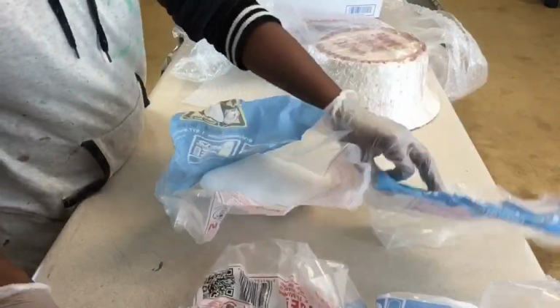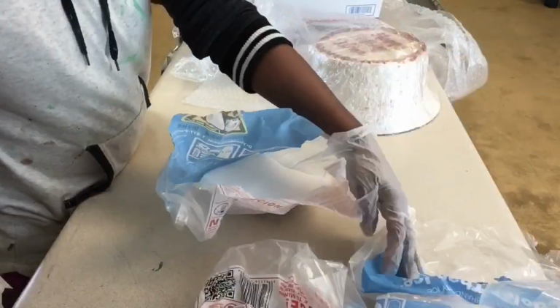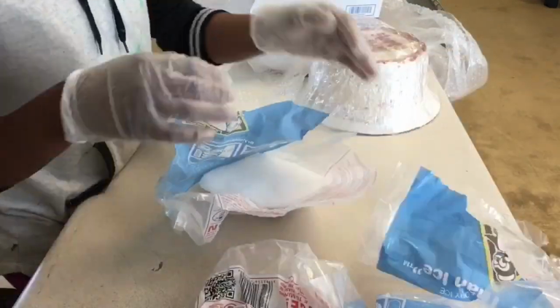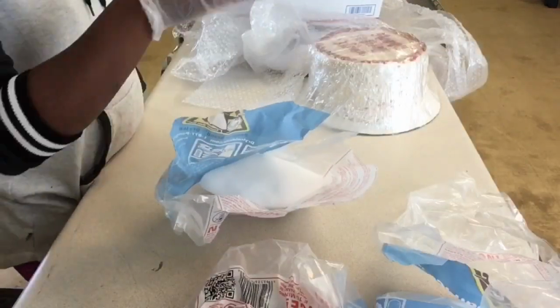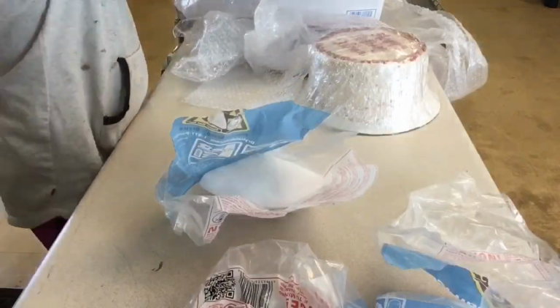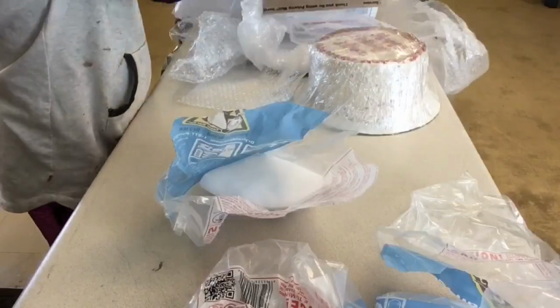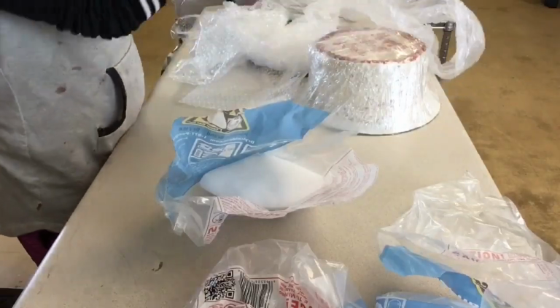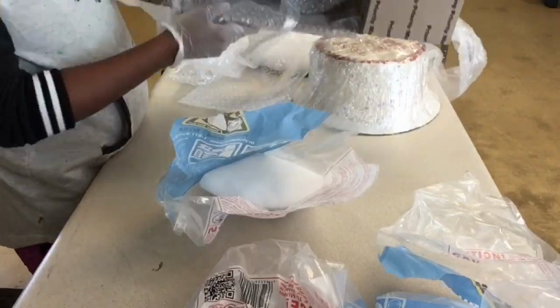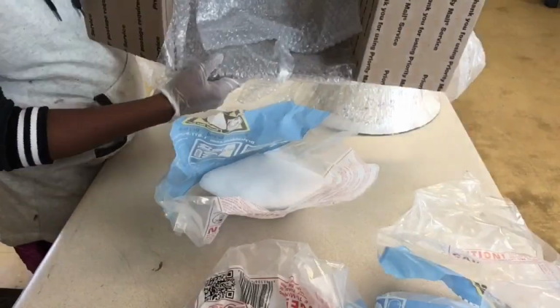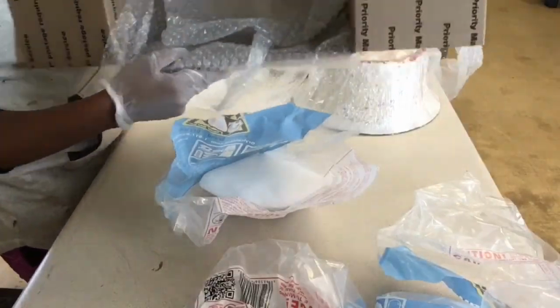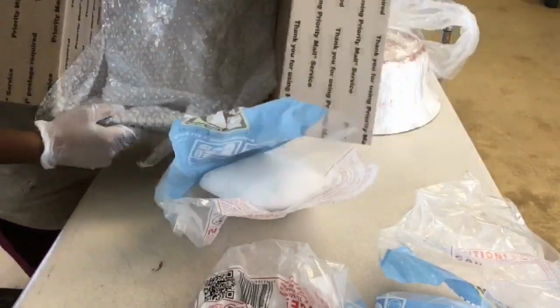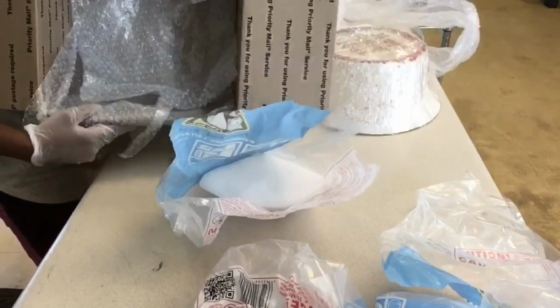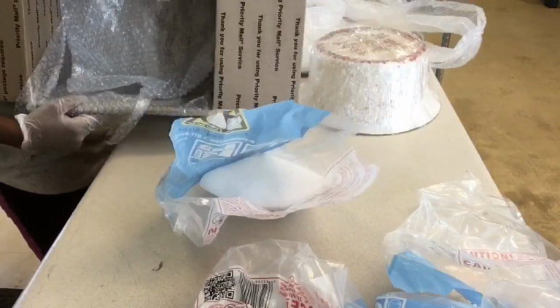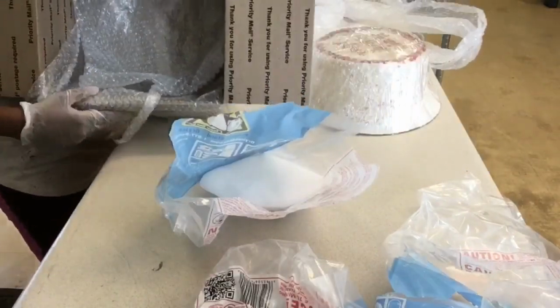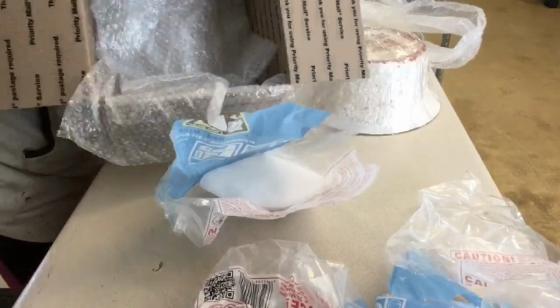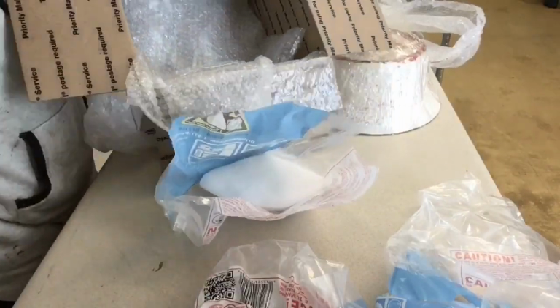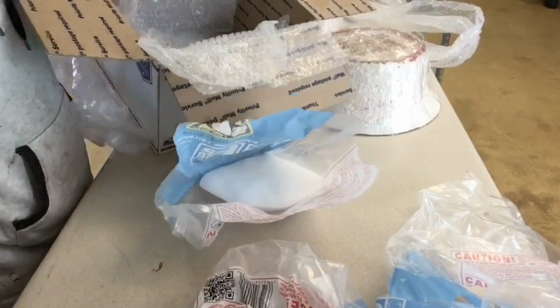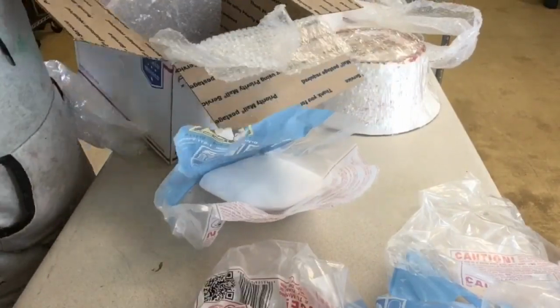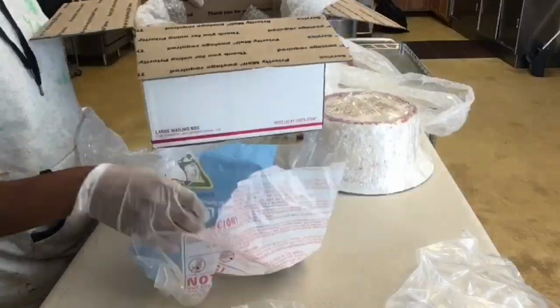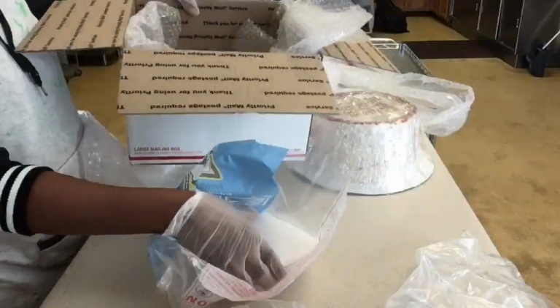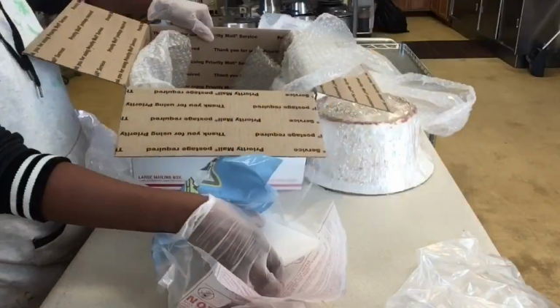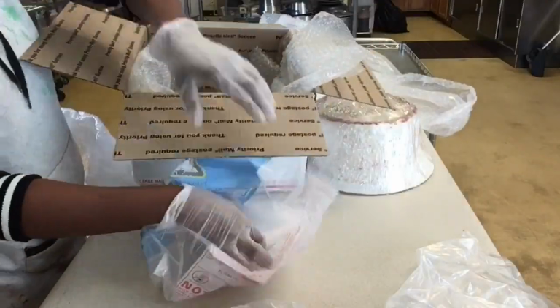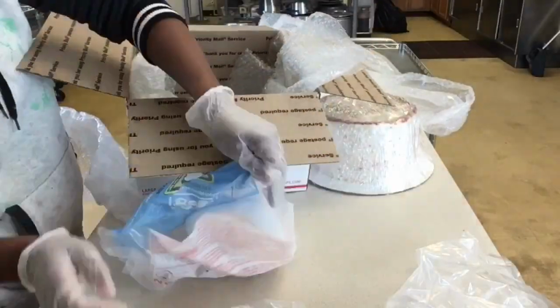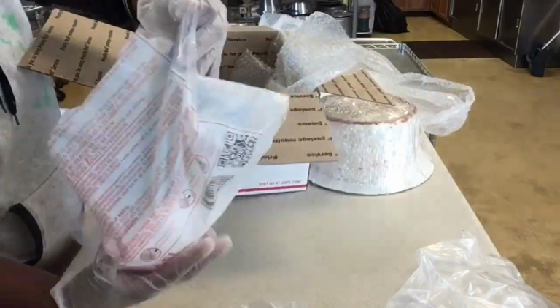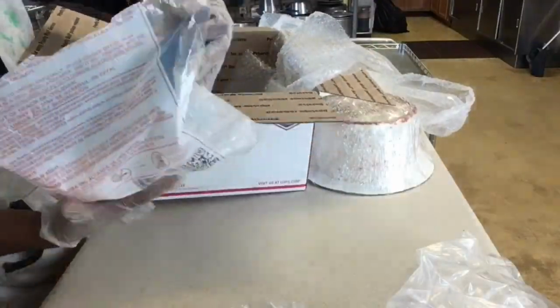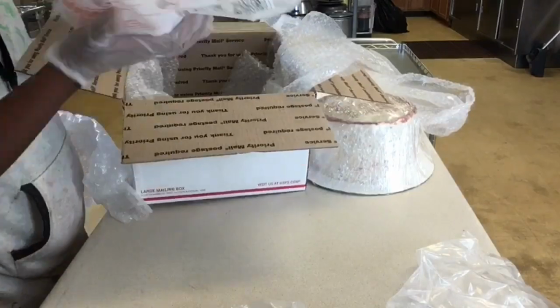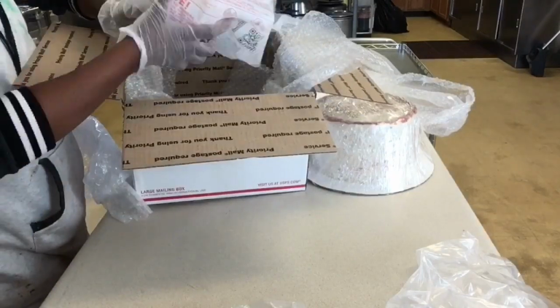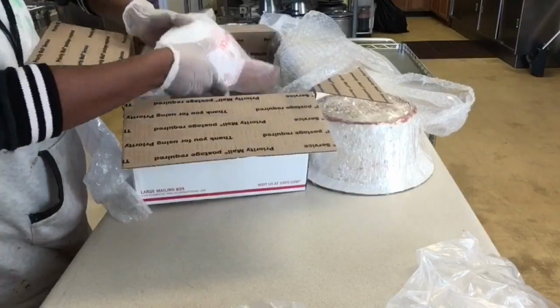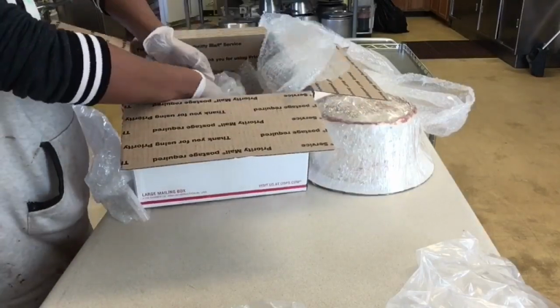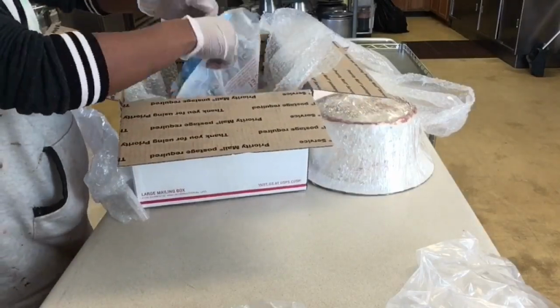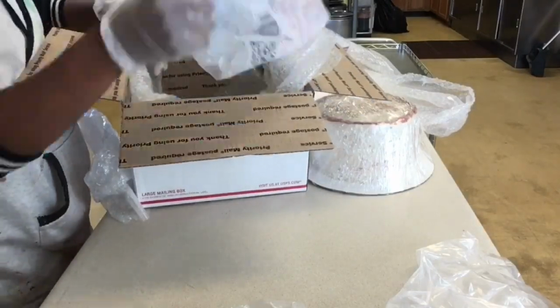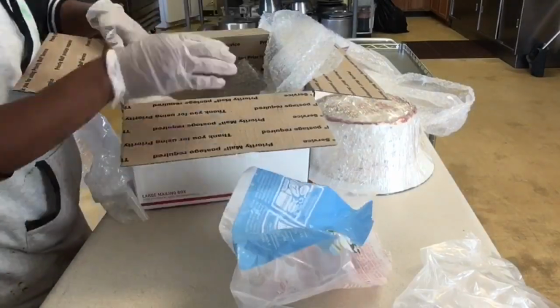Add the biggest slab to the base of the box, then cover it up with bubble wrap to make sure your box doesn't get wet.